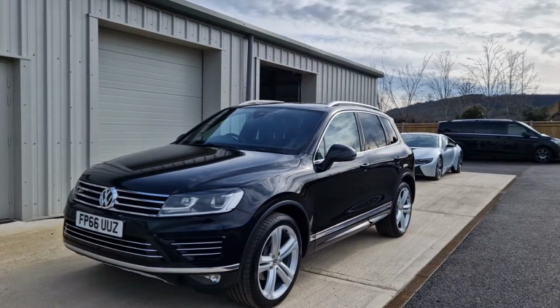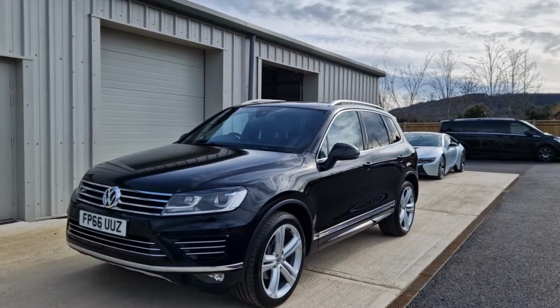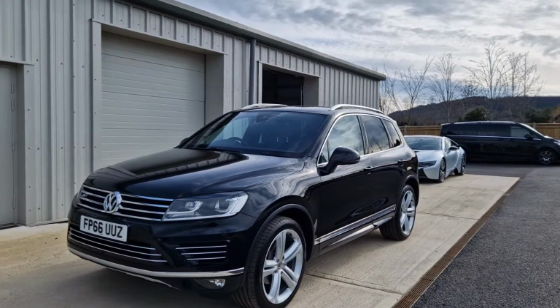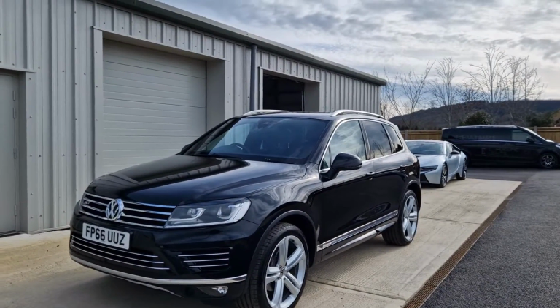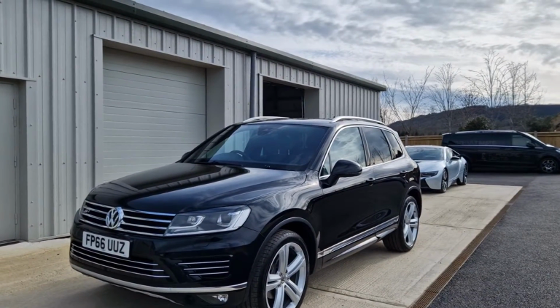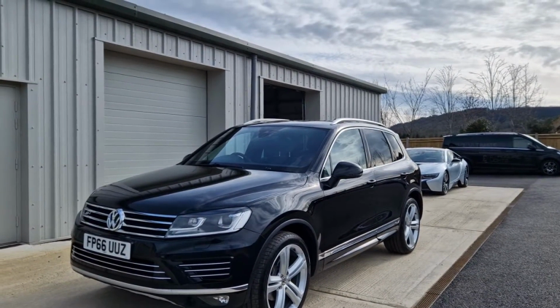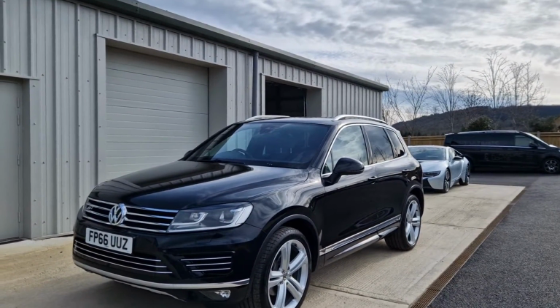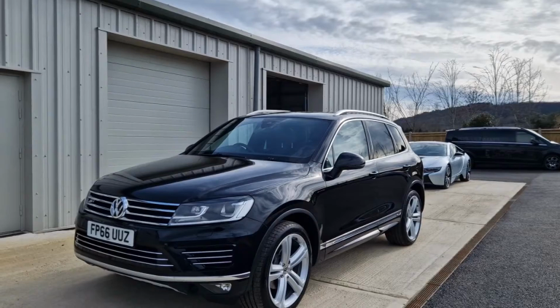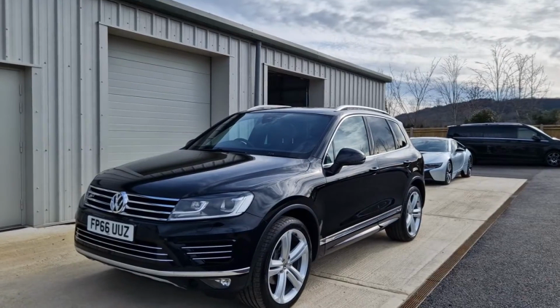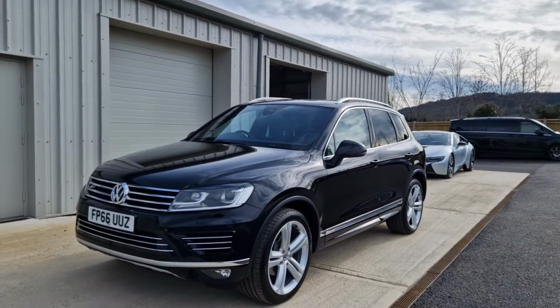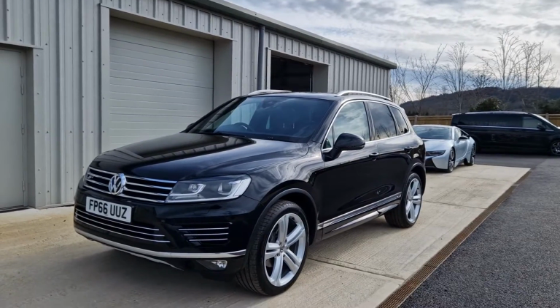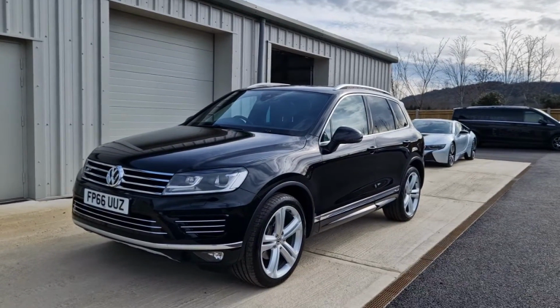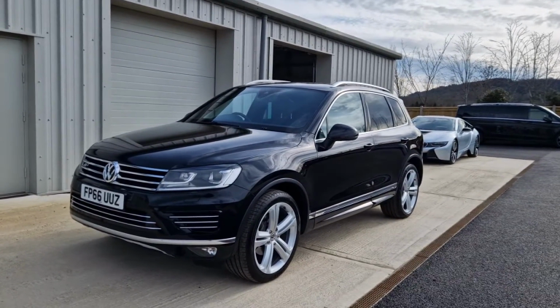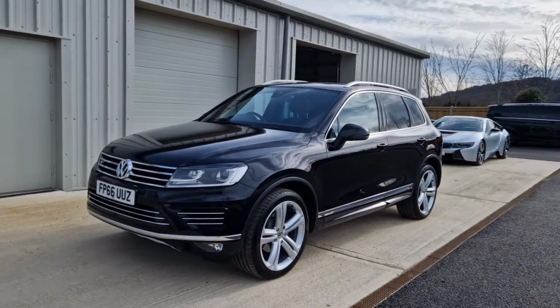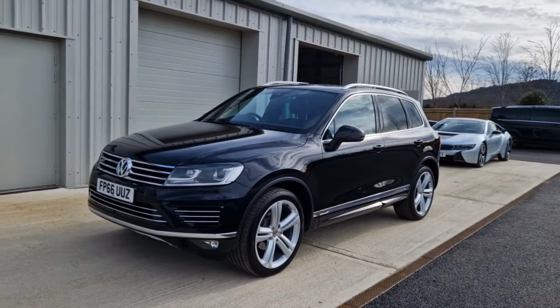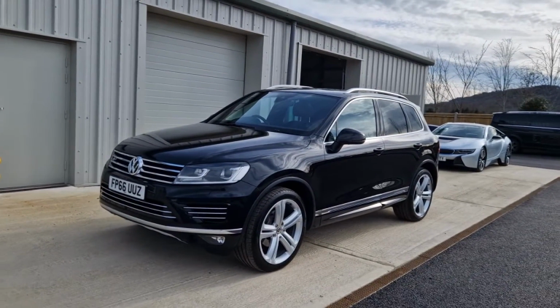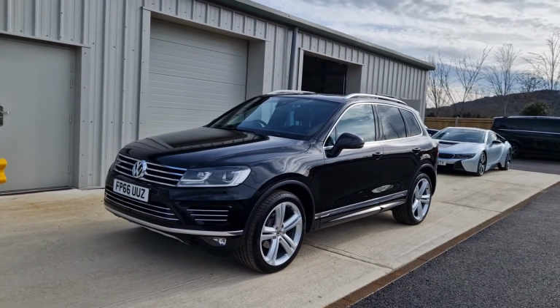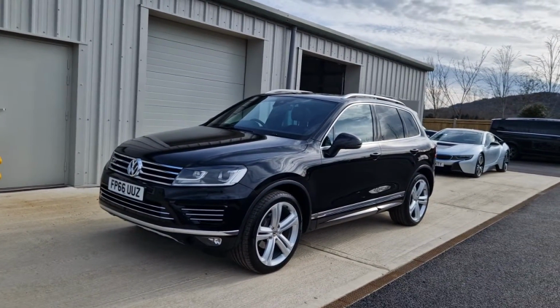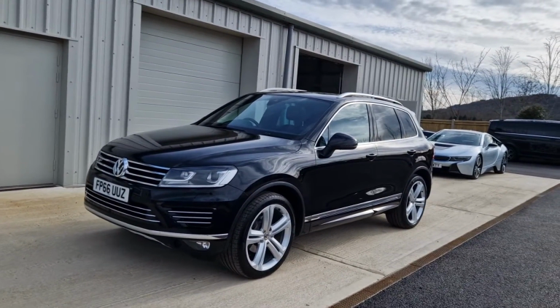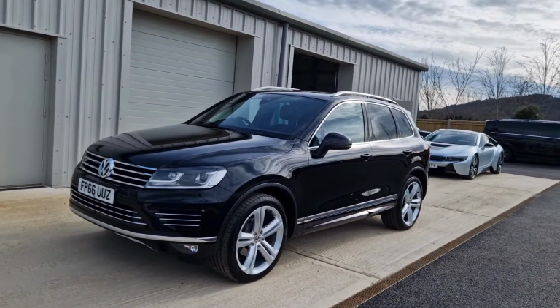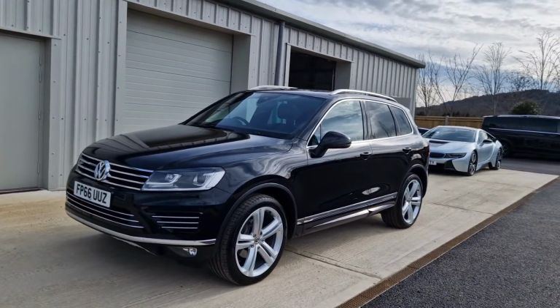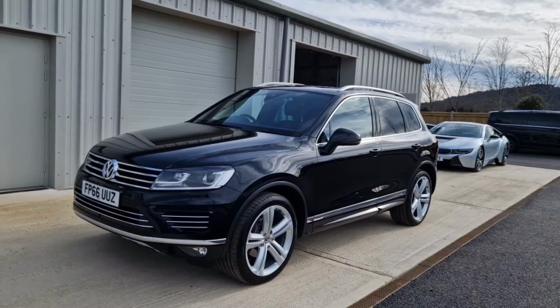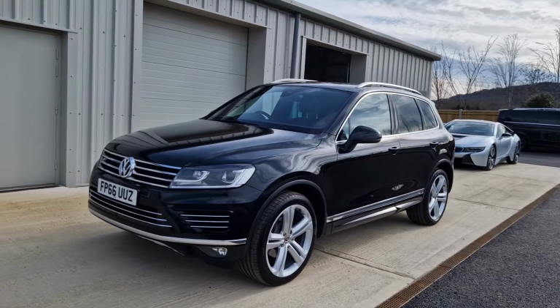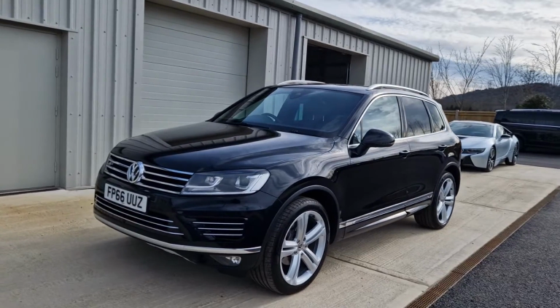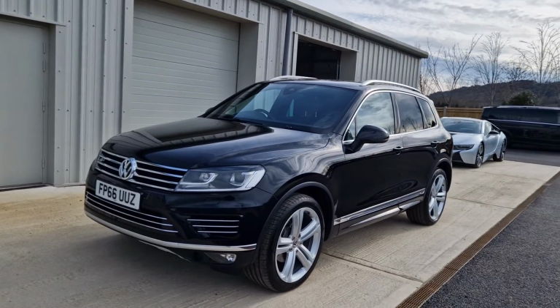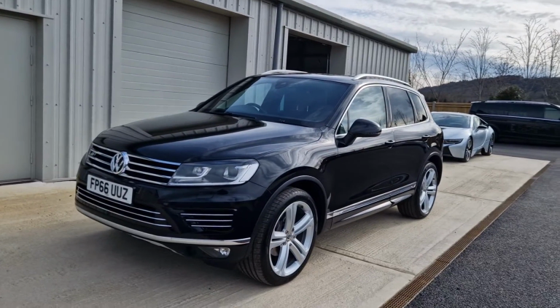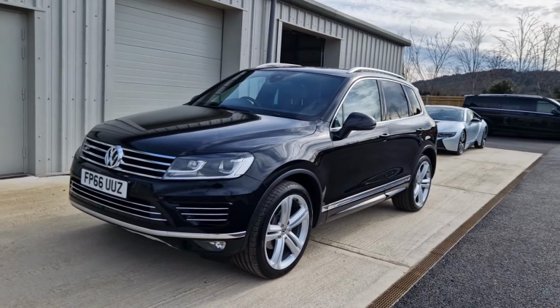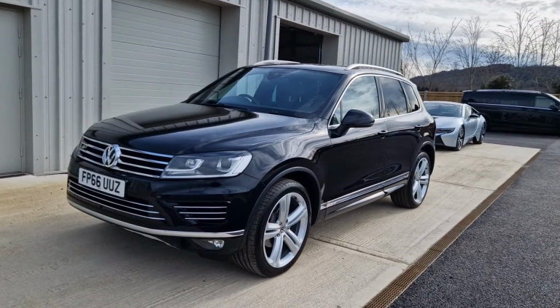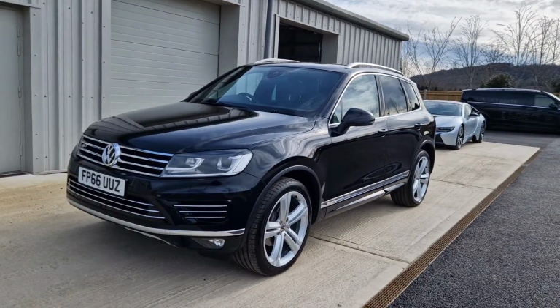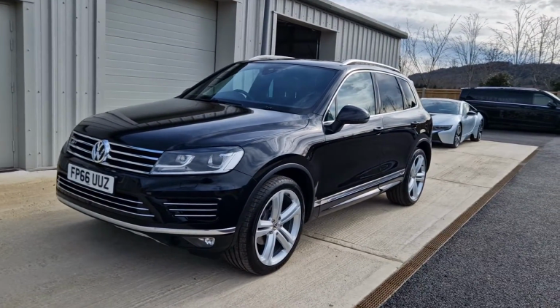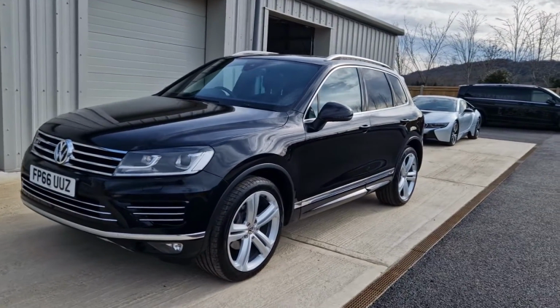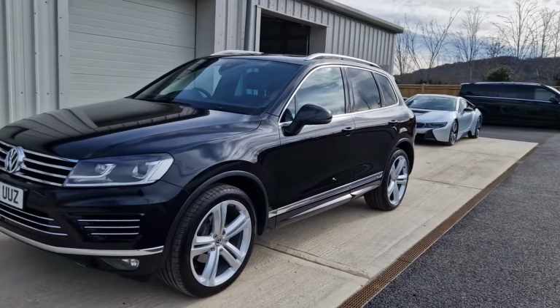Hi, this is a quick walk-around video for our beautiful 2017 Volkswagen Touareg. This is the R-Line Plus model. I'll talk you through some of the additional features that this car's got in a second, but we'll also just do a quick walk-around tour just to show you the overall condition and everything like that as well.